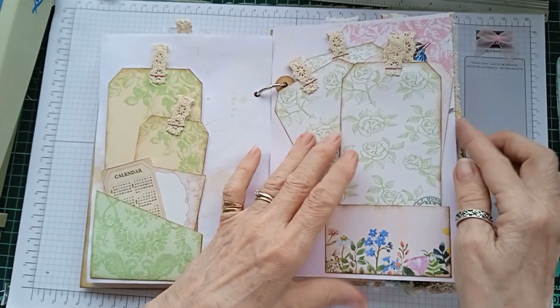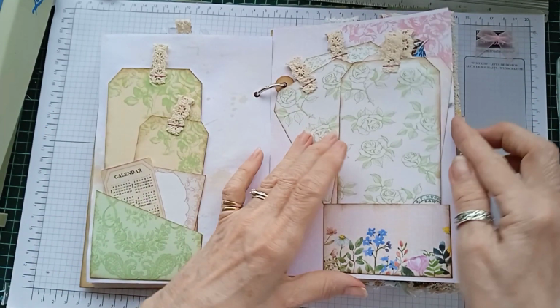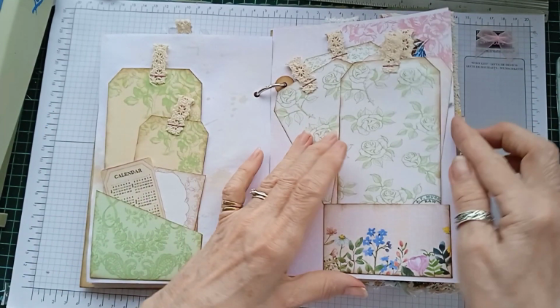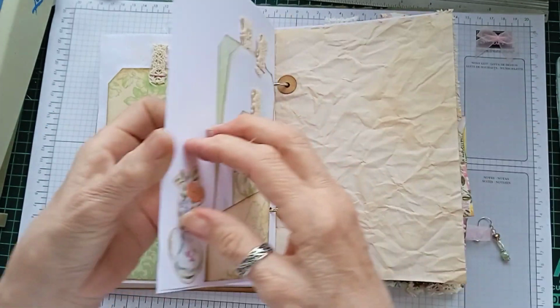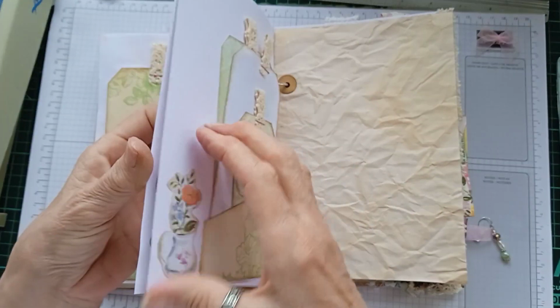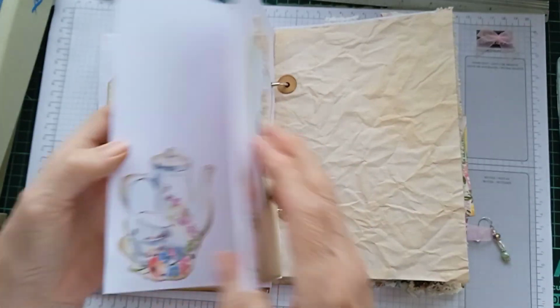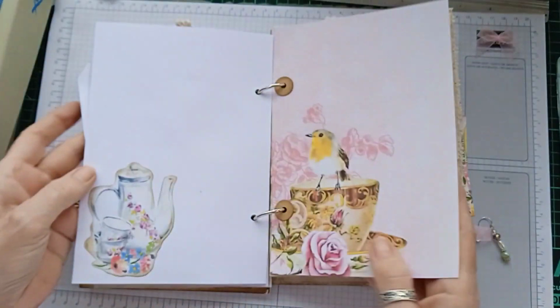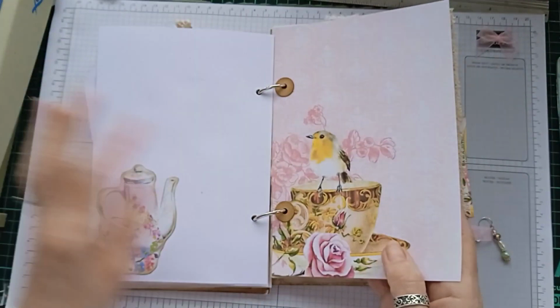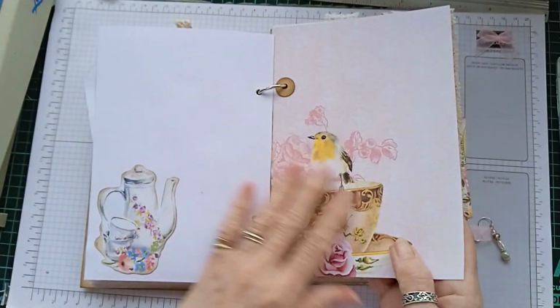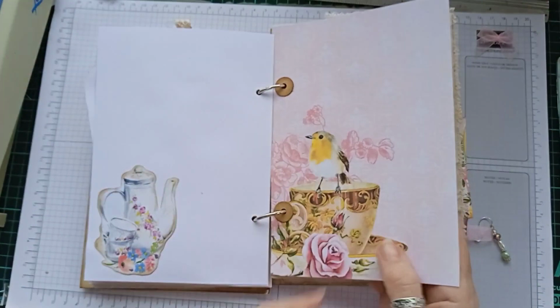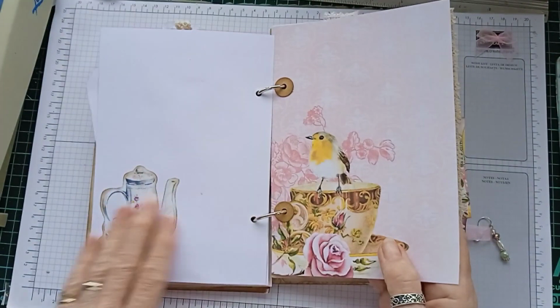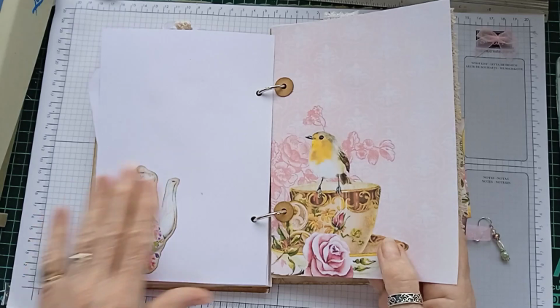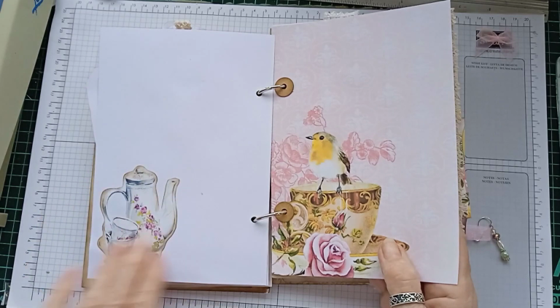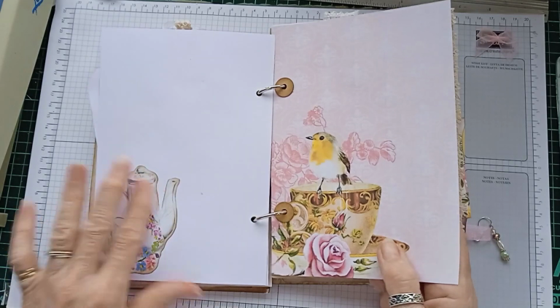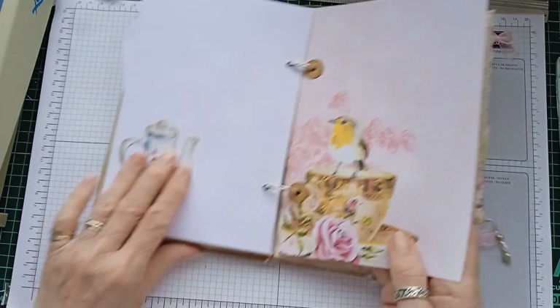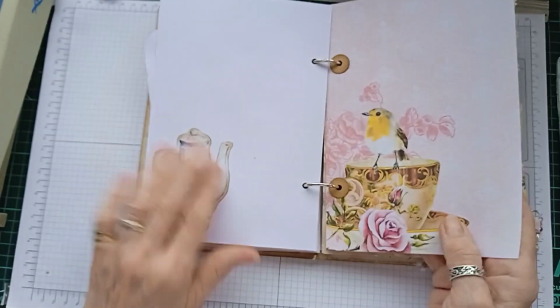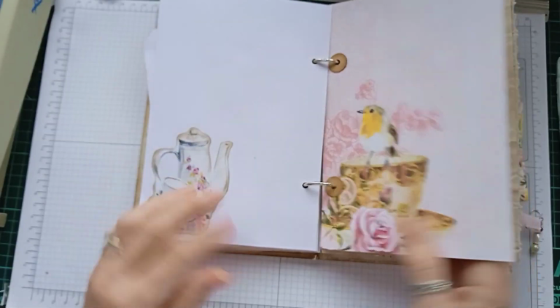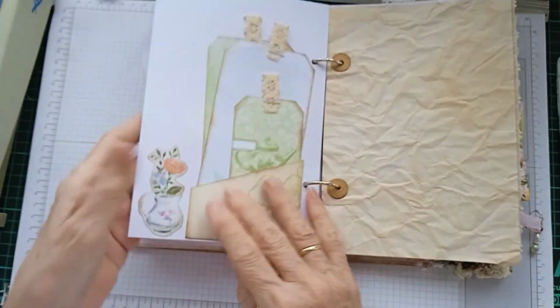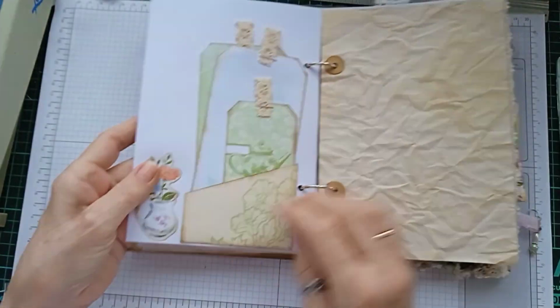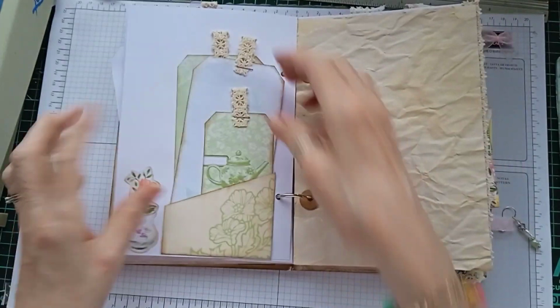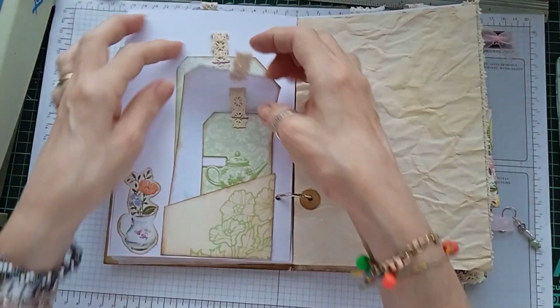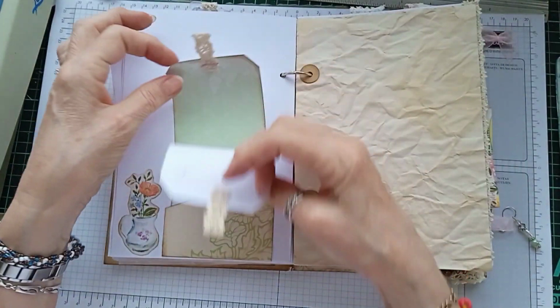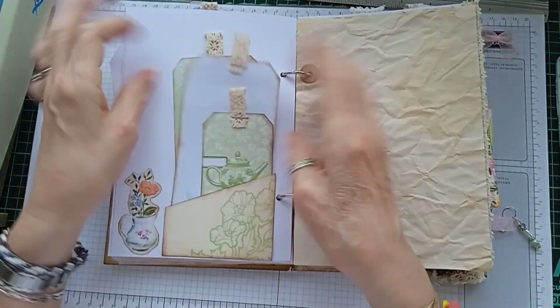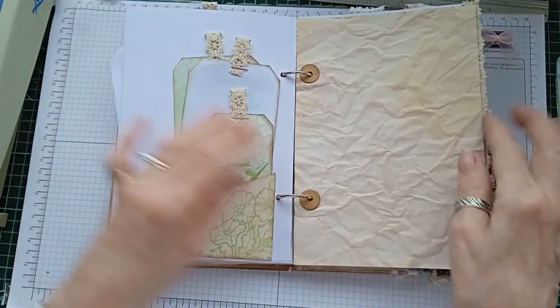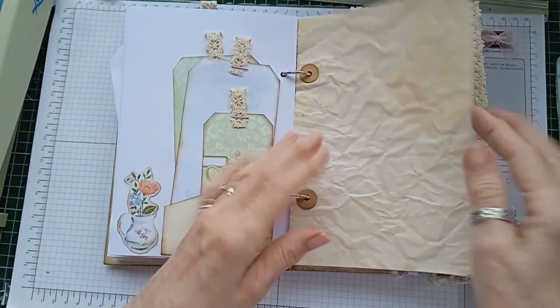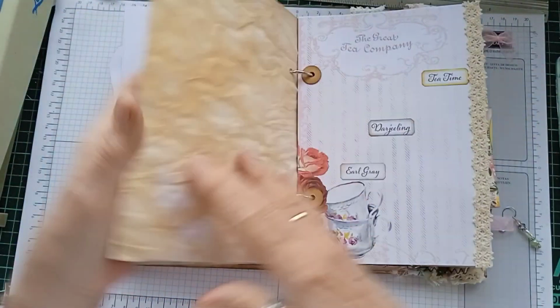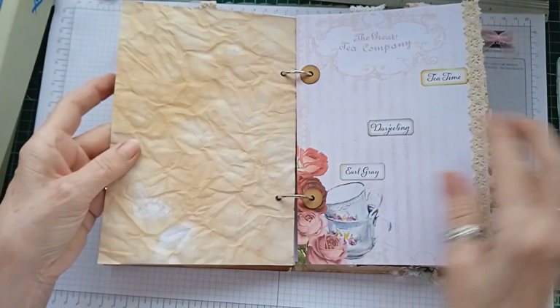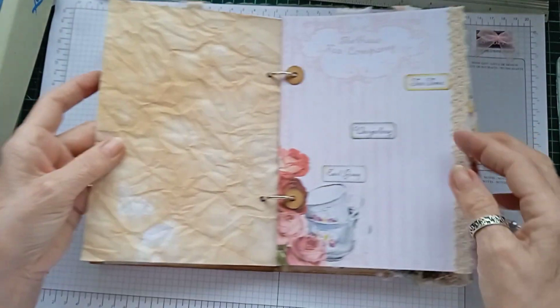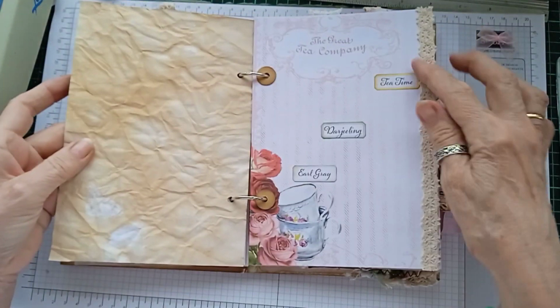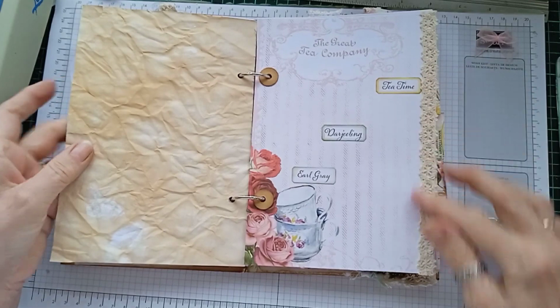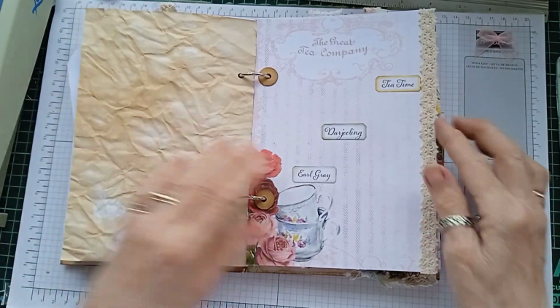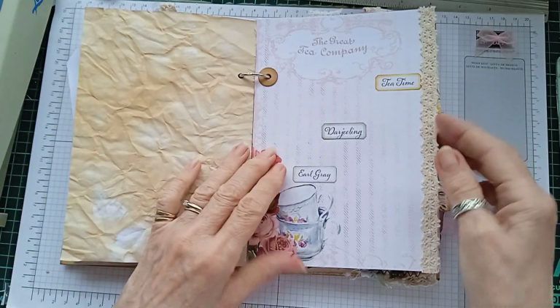I have put lace on some of the pages and used some of the ephemera in the corners. More tags, lace on the edge of the page.